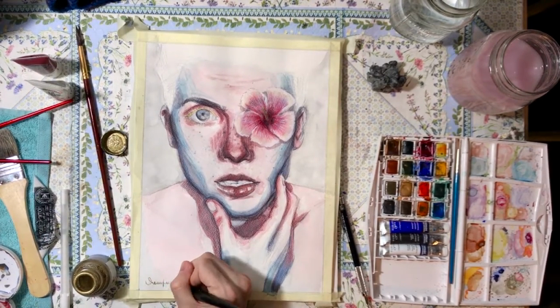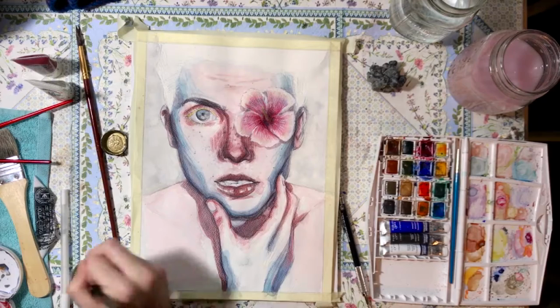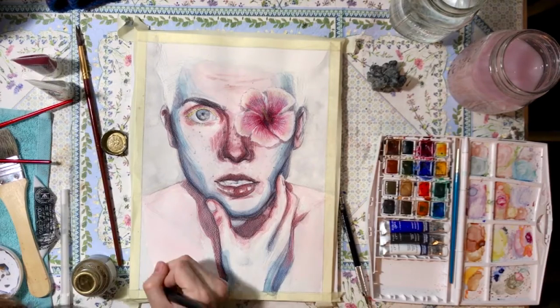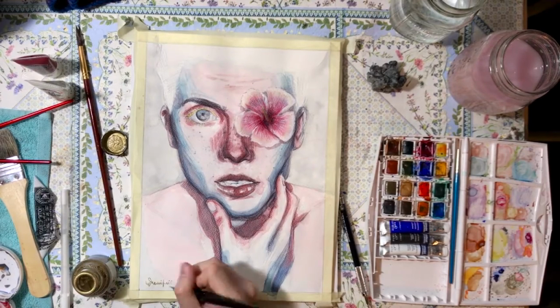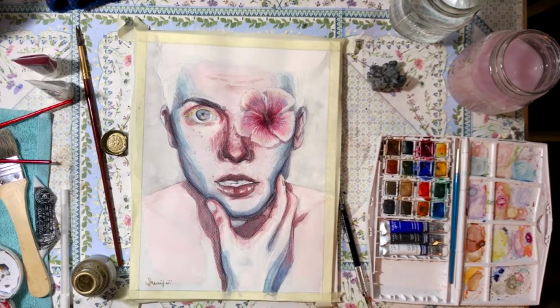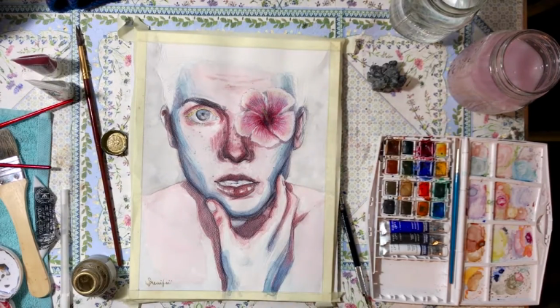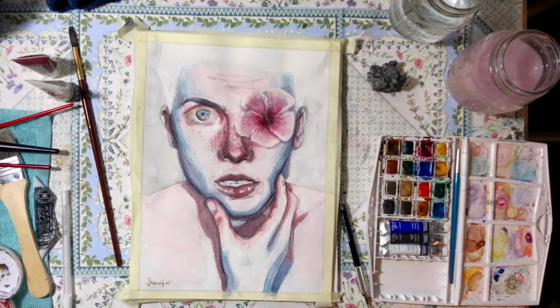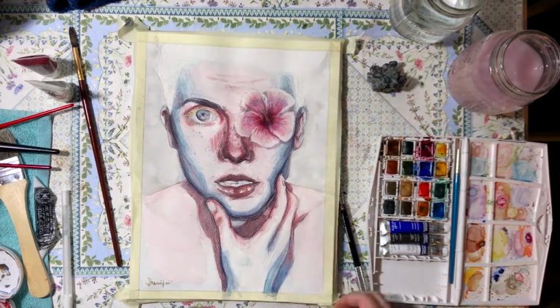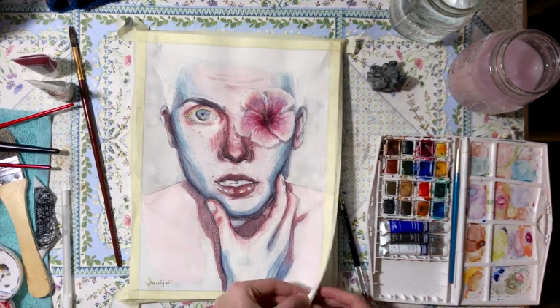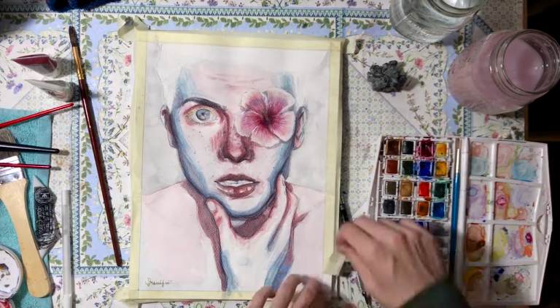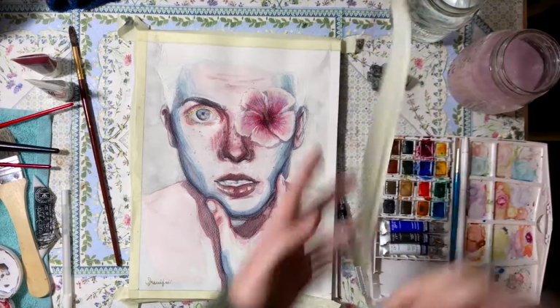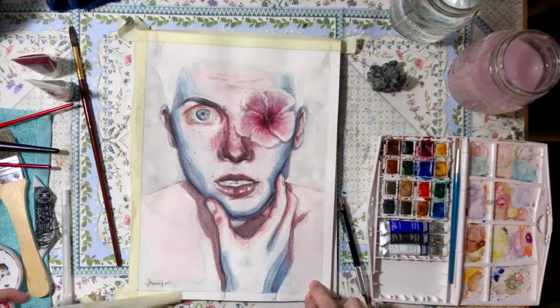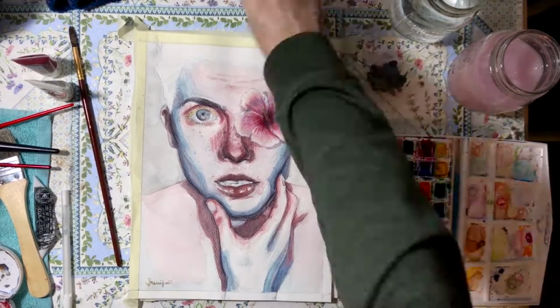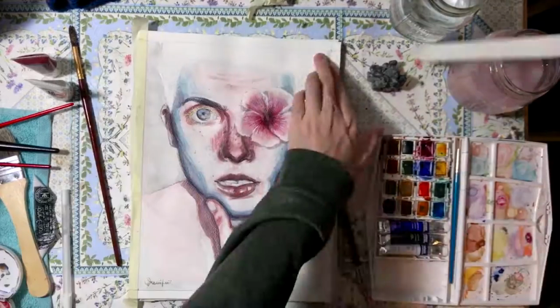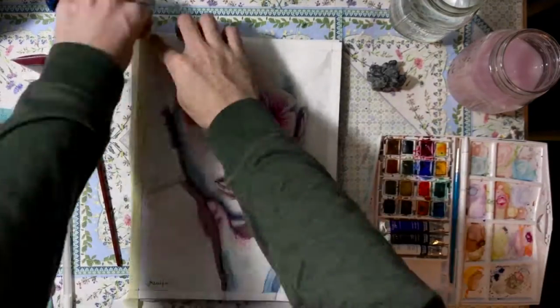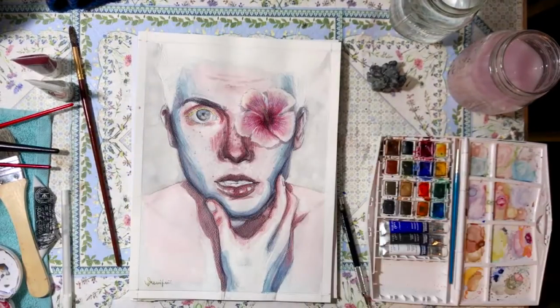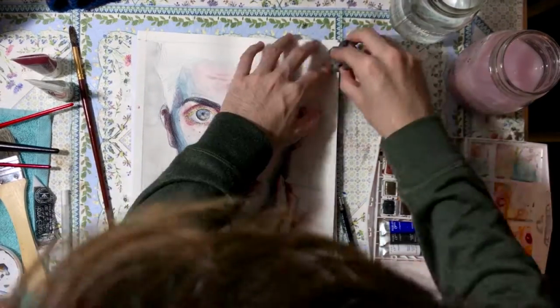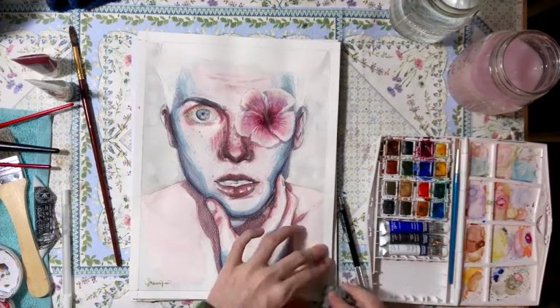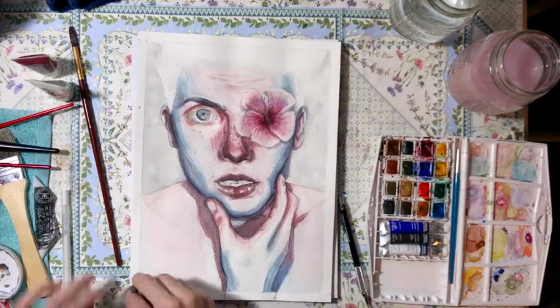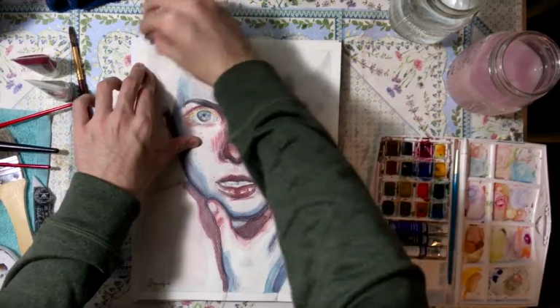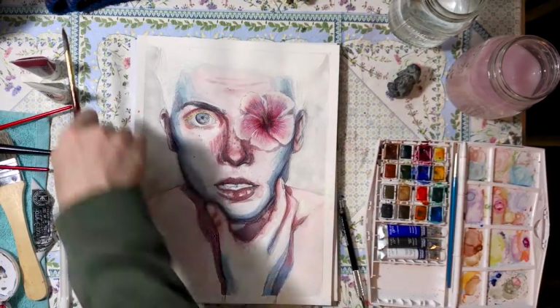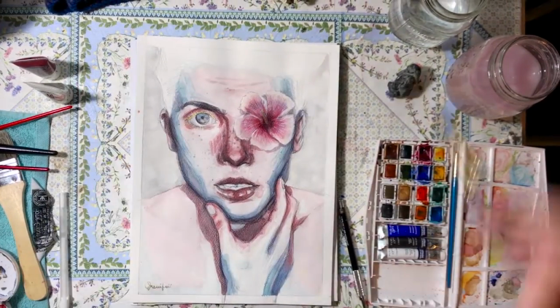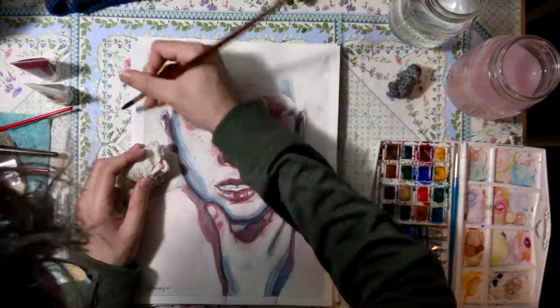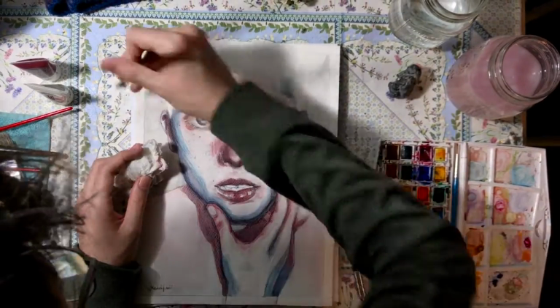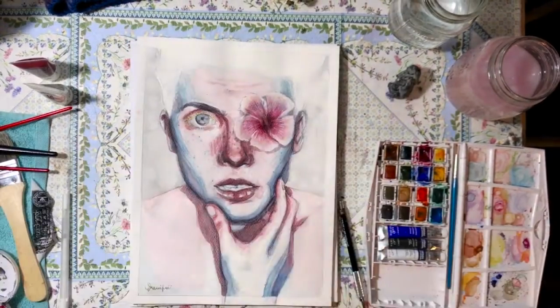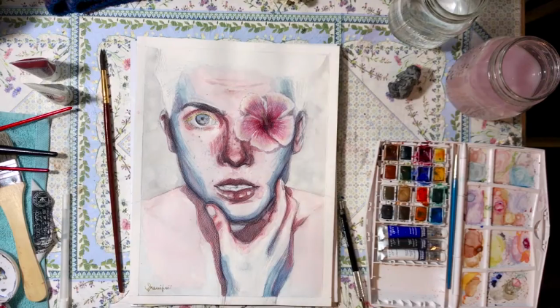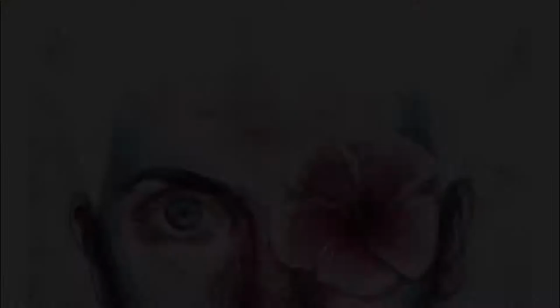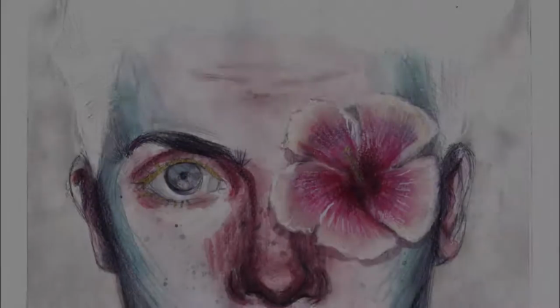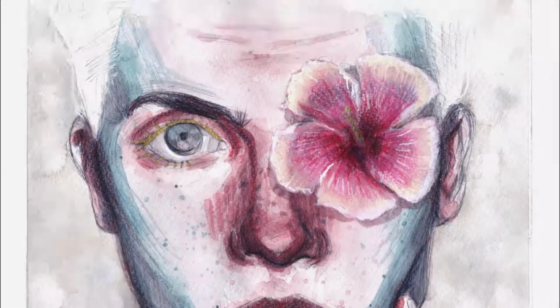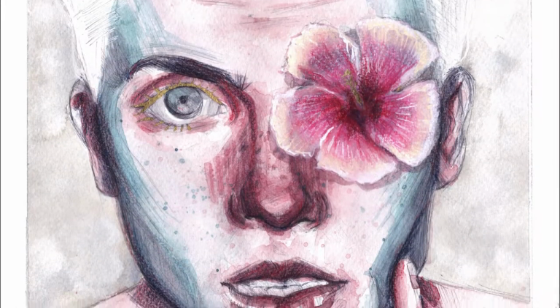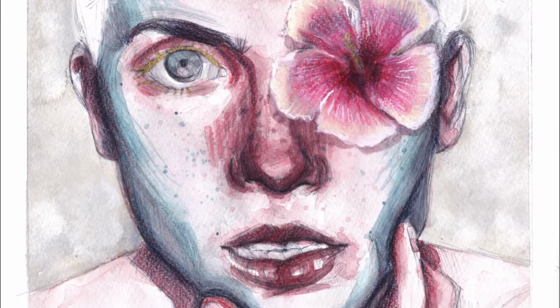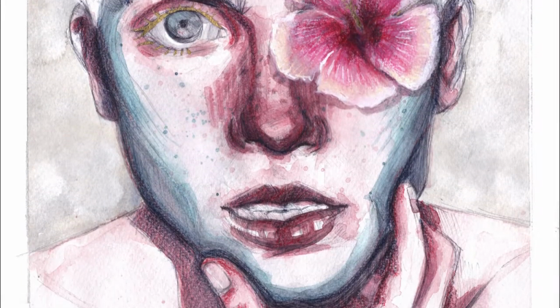I hope you enjoyed this watercolor portrait. You can follow me on Instagram or my other social media if you want to see more of my work. Have a great one!